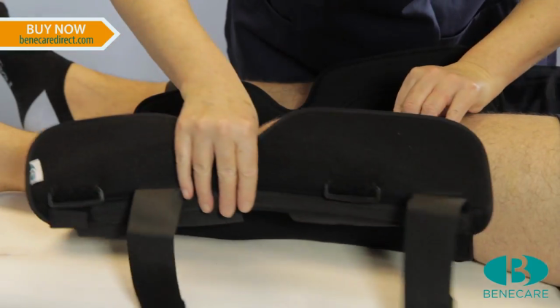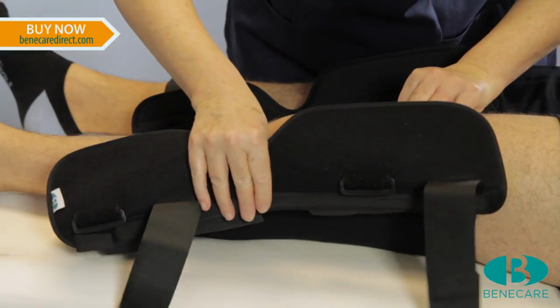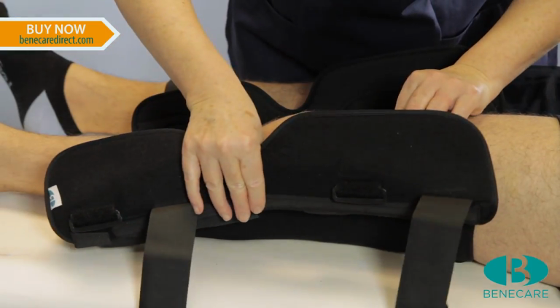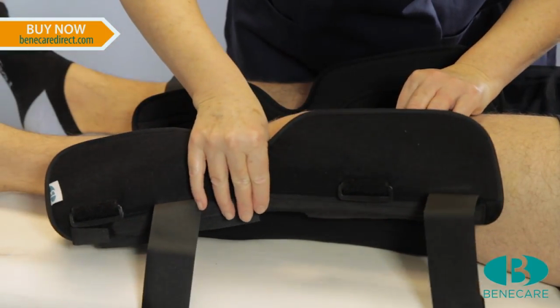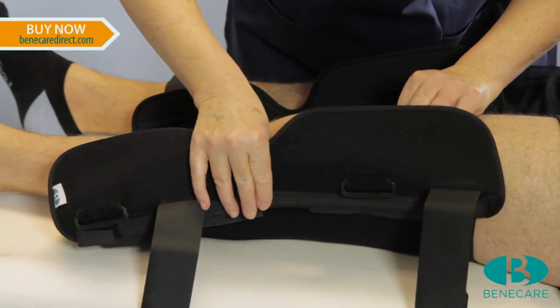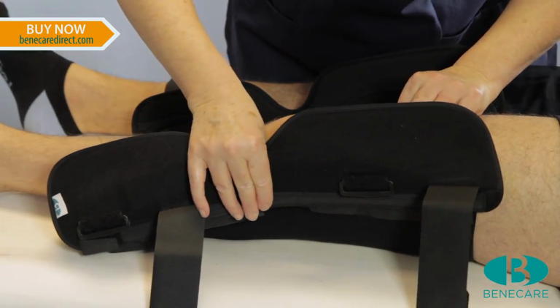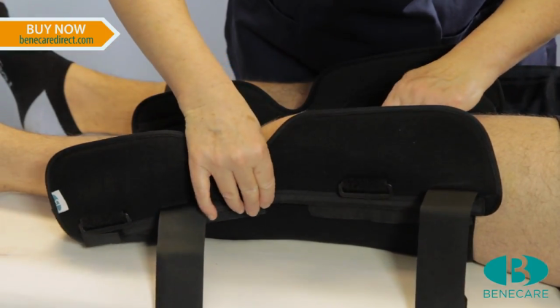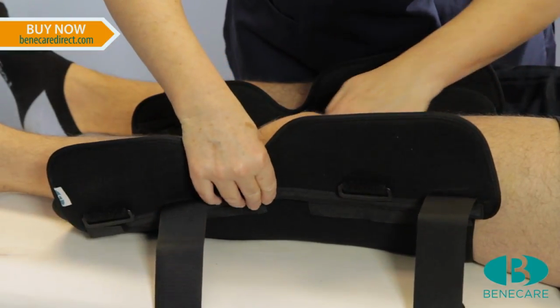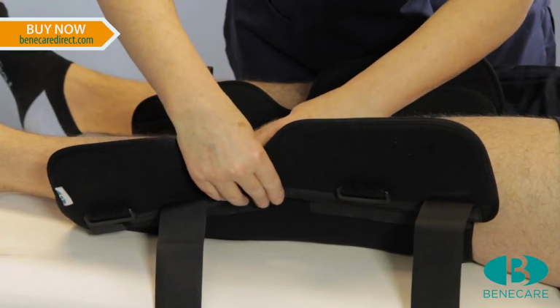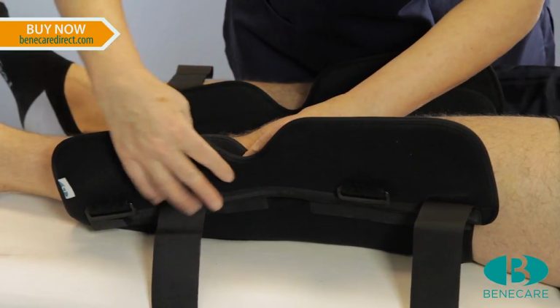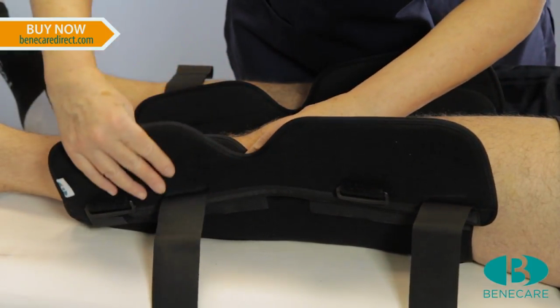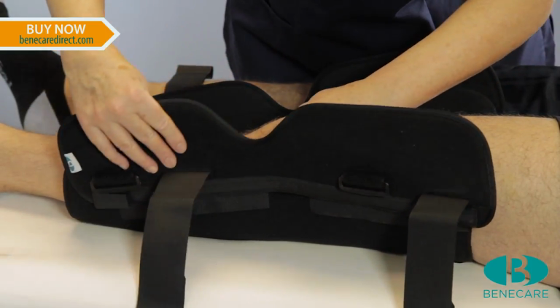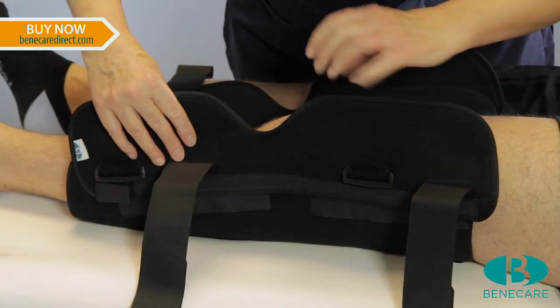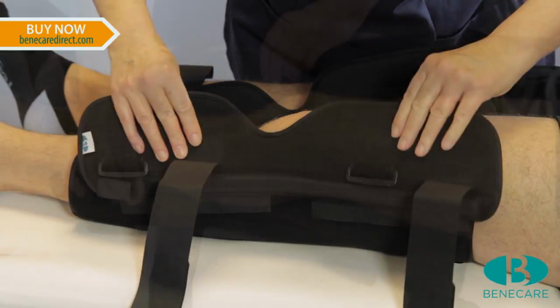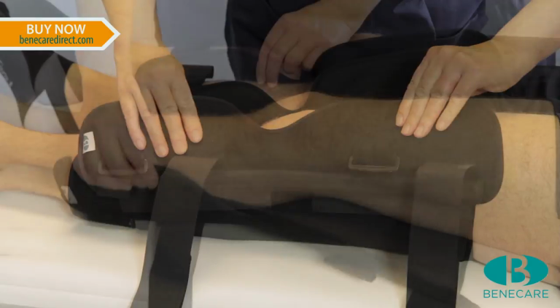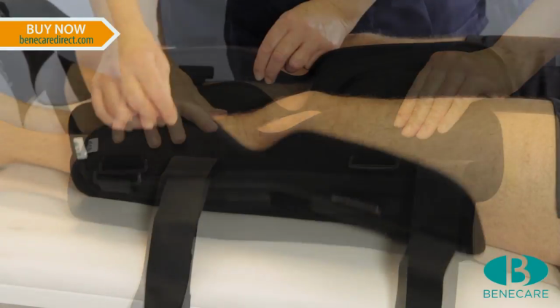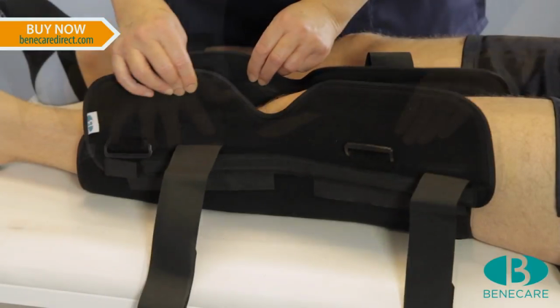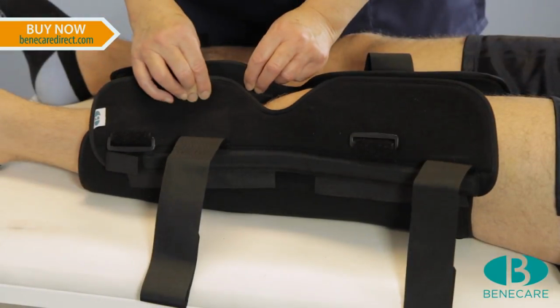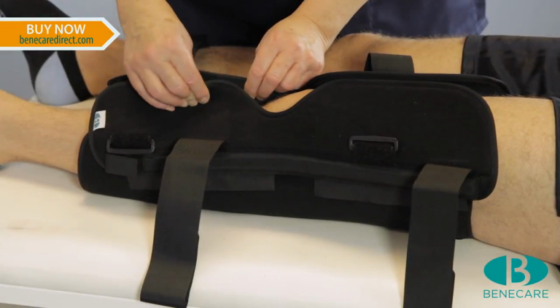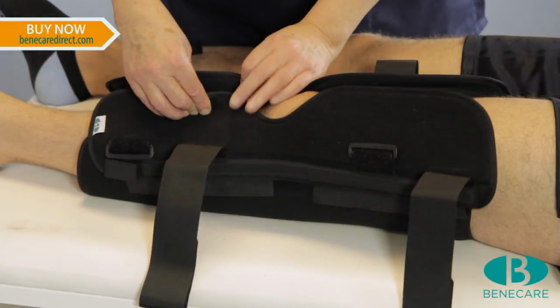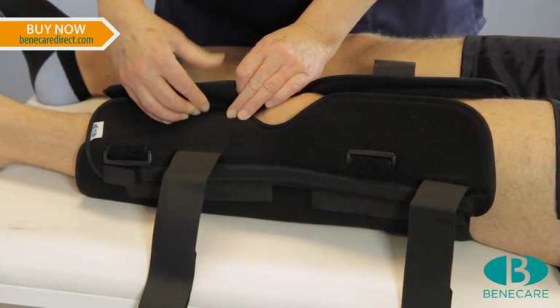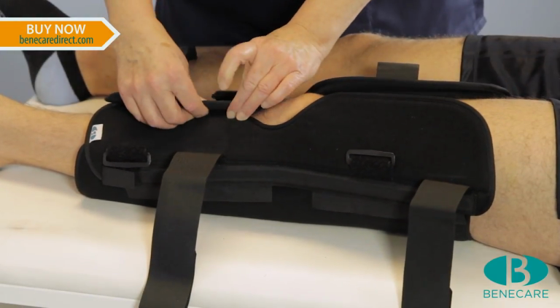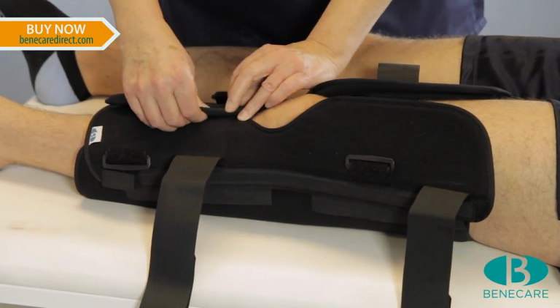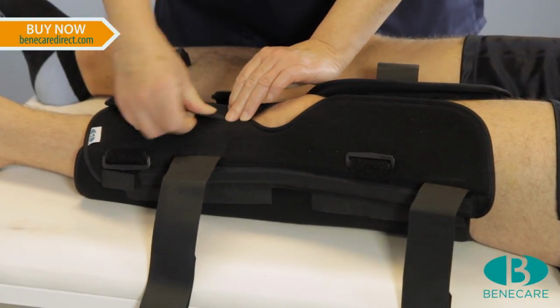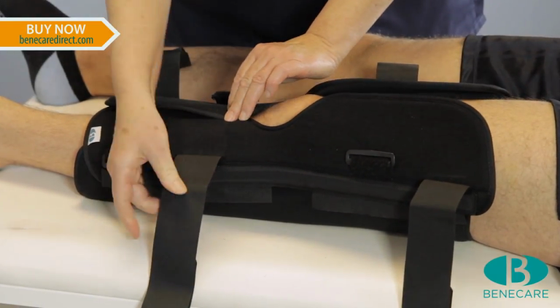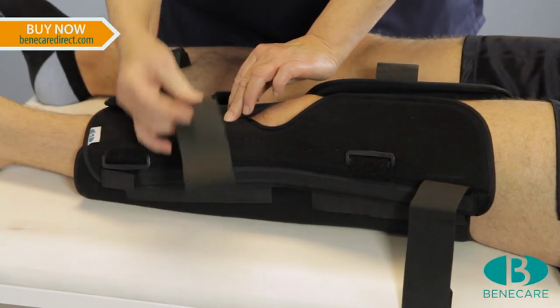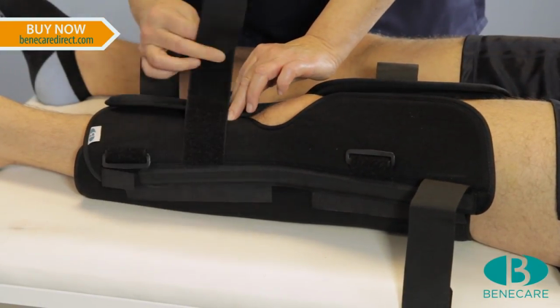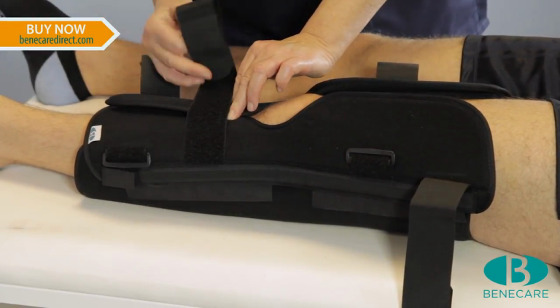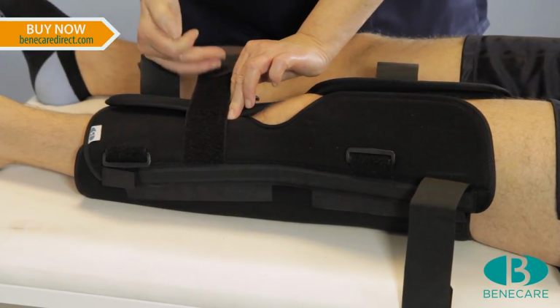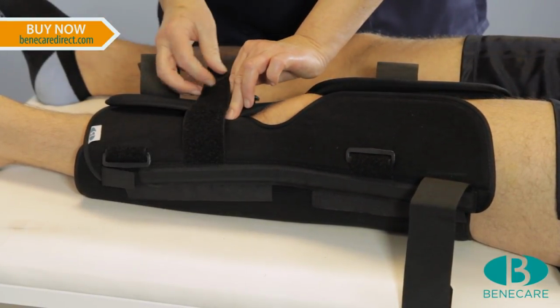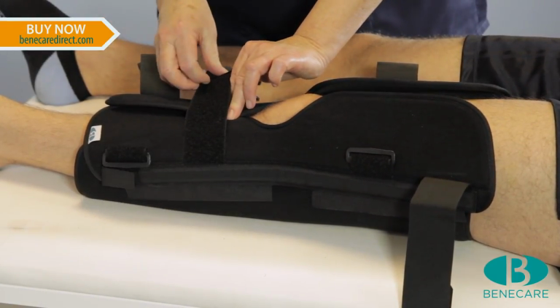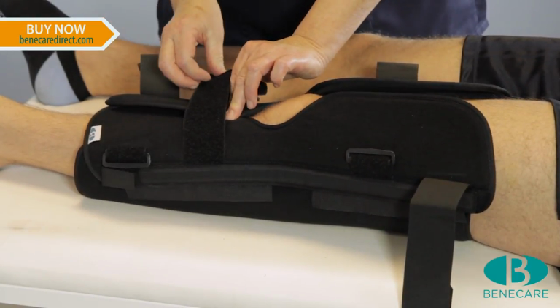Repeat this procedure with the lateral stay. Secure the splint to the limb using the circumferential hook and loop straps.